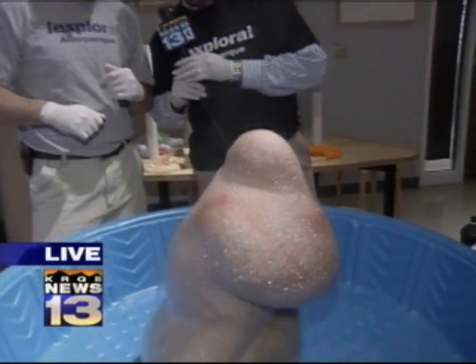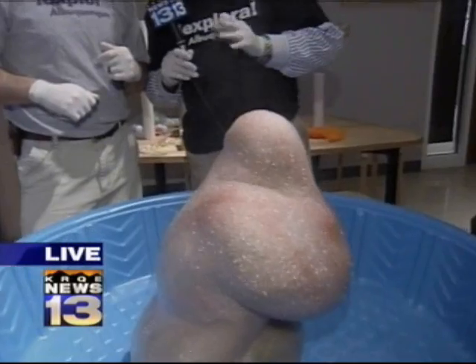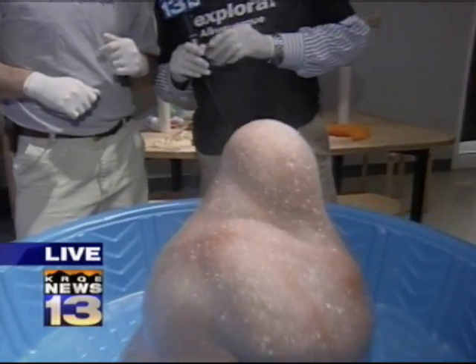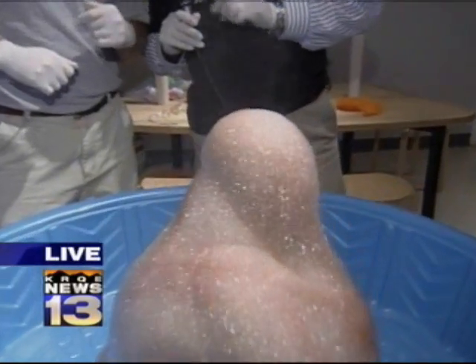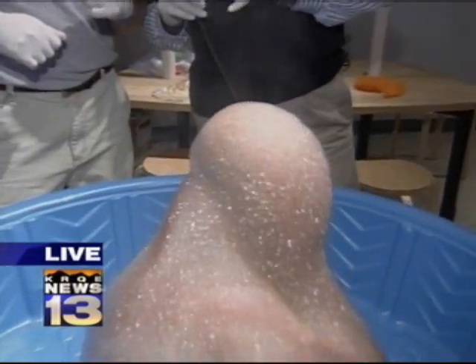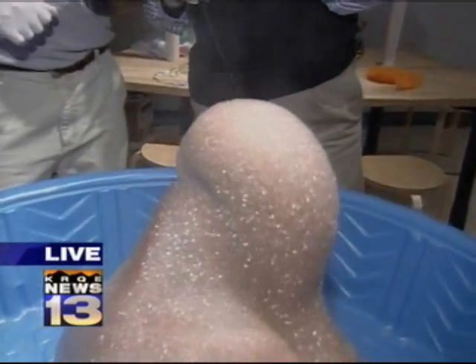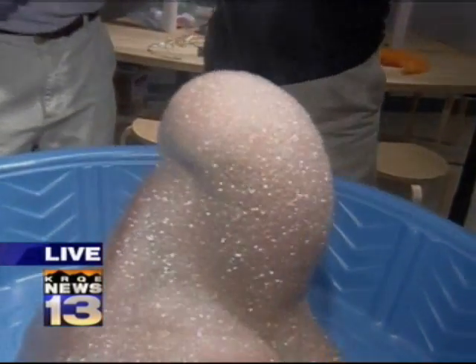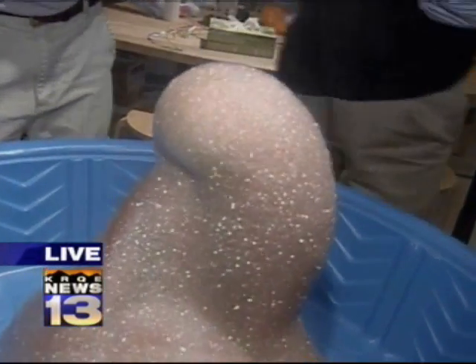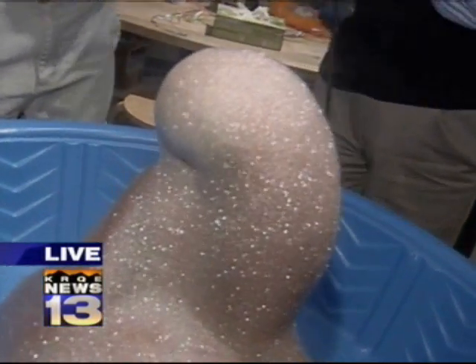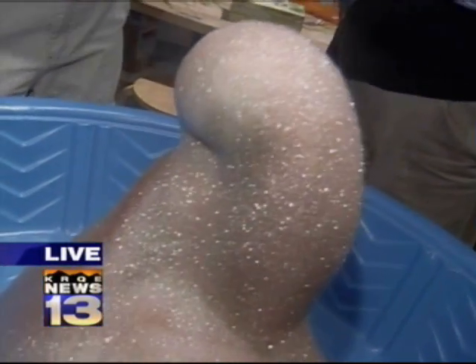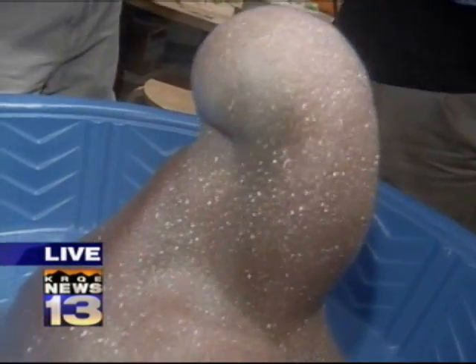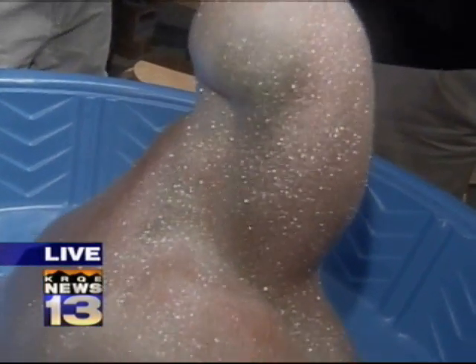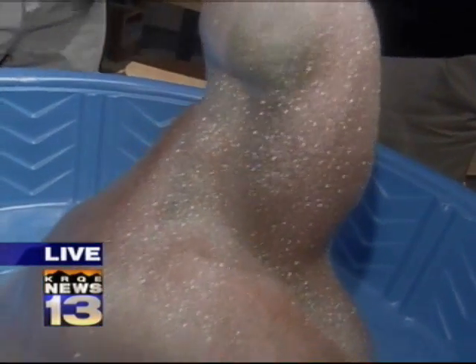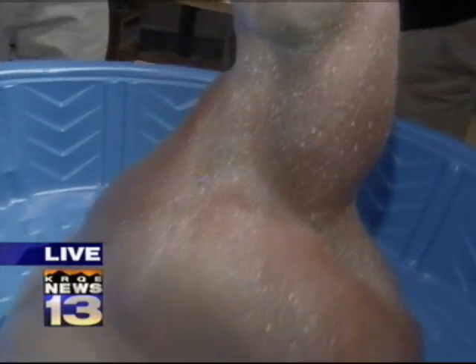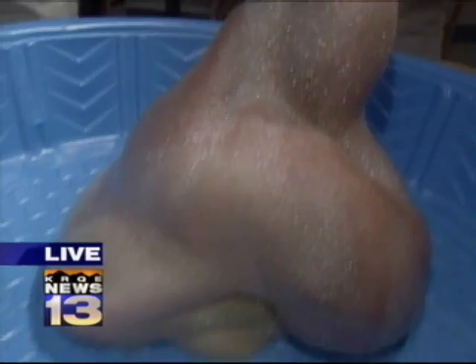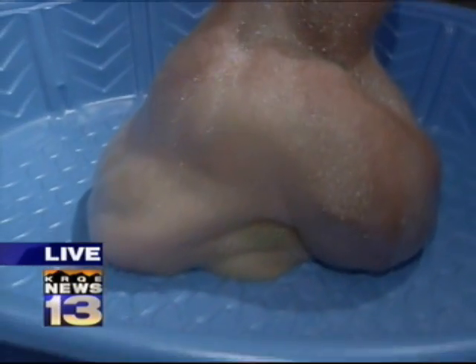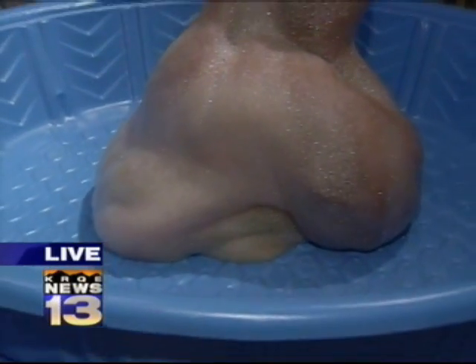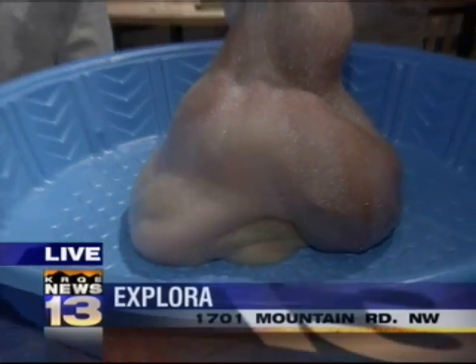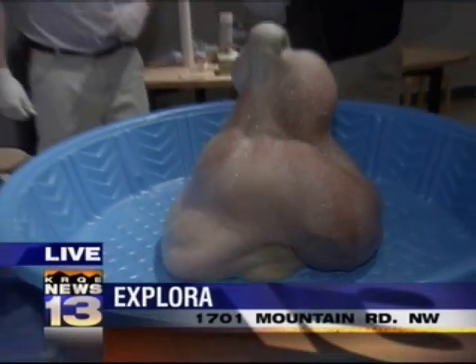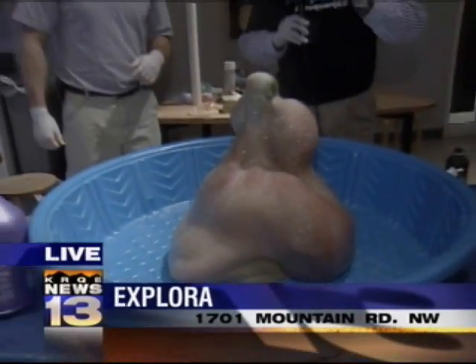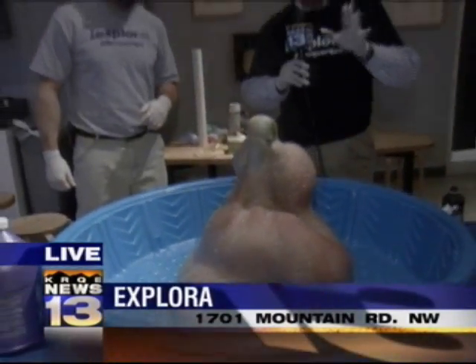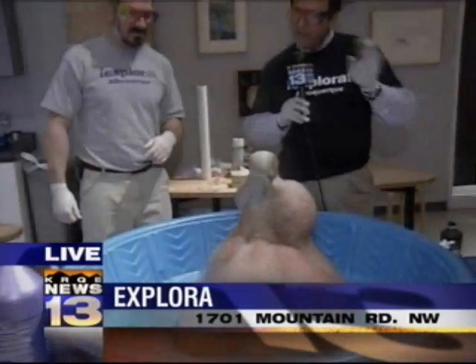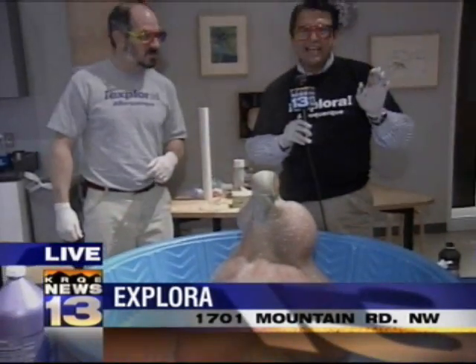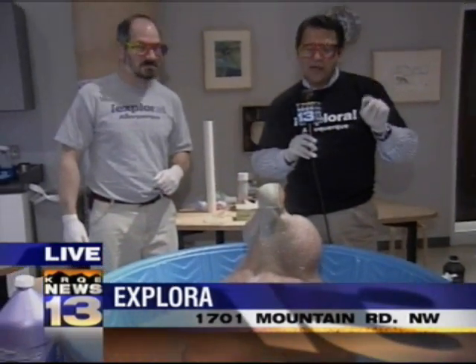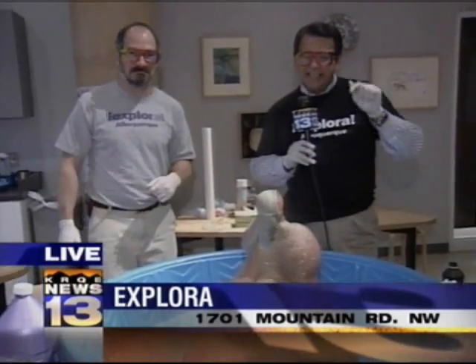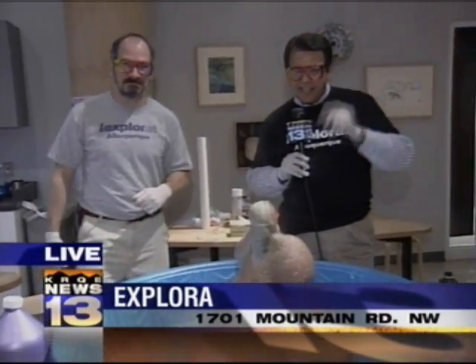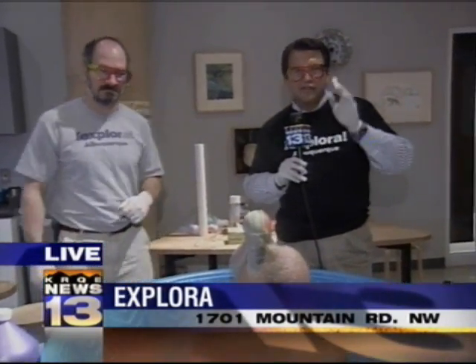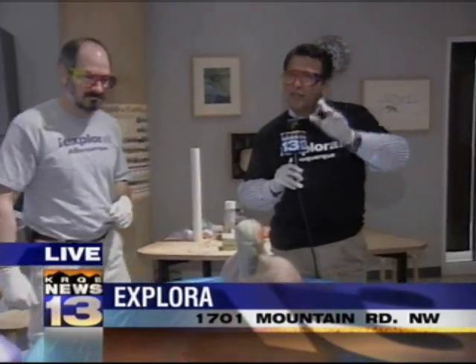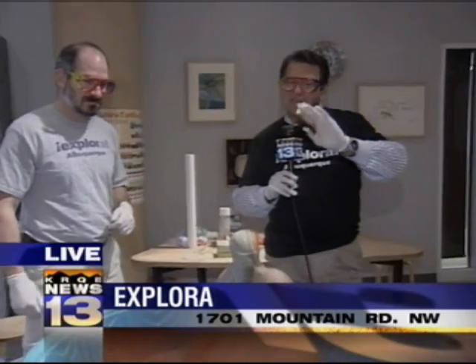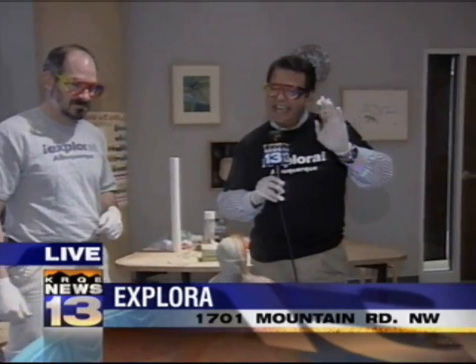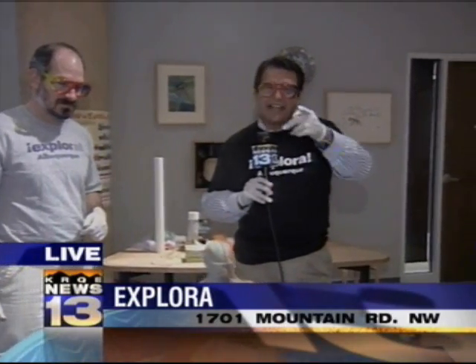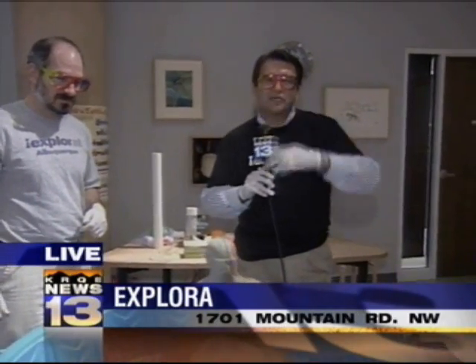If this doesn't whiten your teeth, nothing will! Thank you so much, Eric, for letting us come down — we had a wonderful time out here. Remember, you can come by here any day of the week and it's a lot of fun for you and kids of any age.